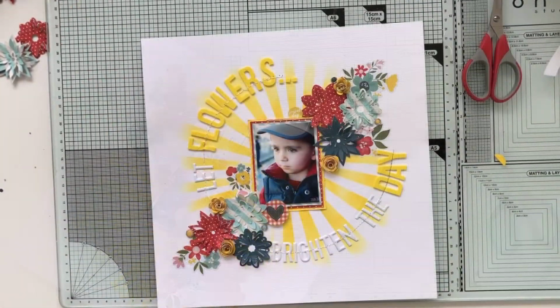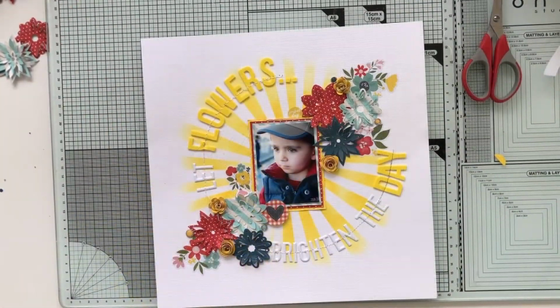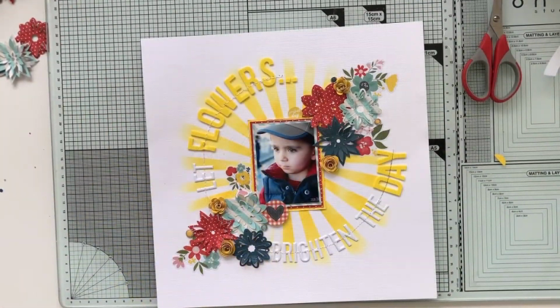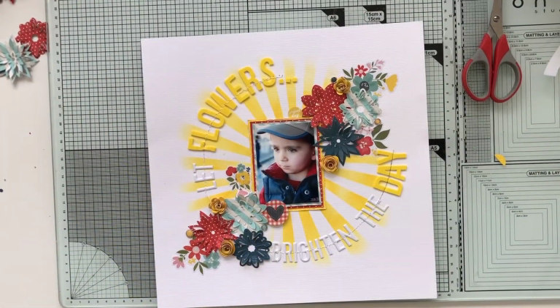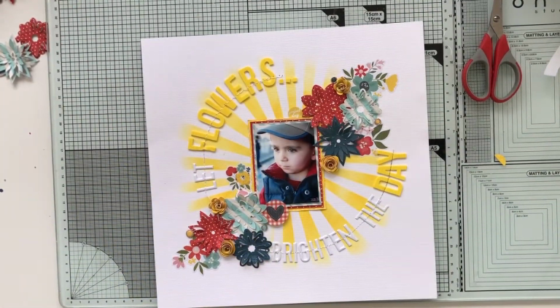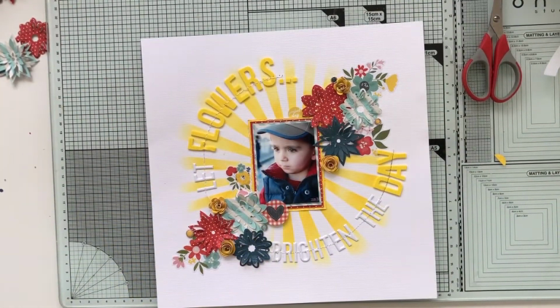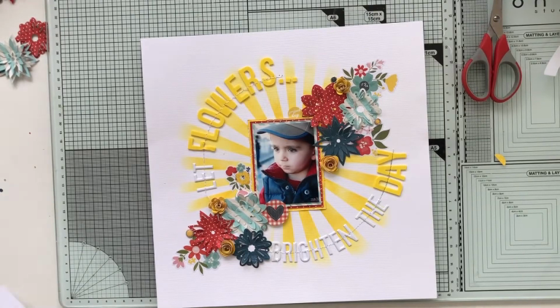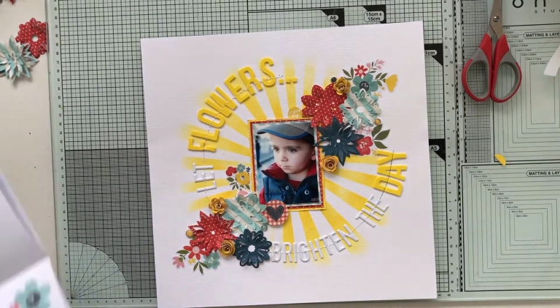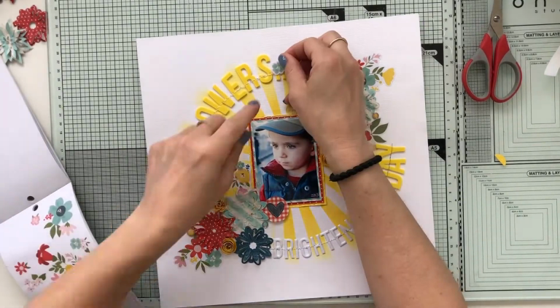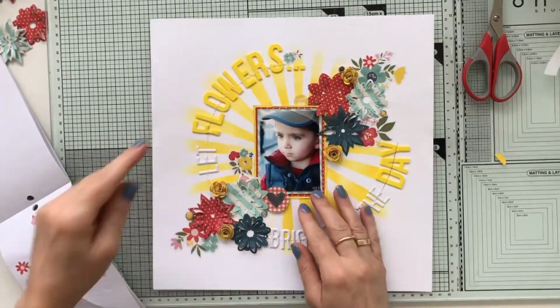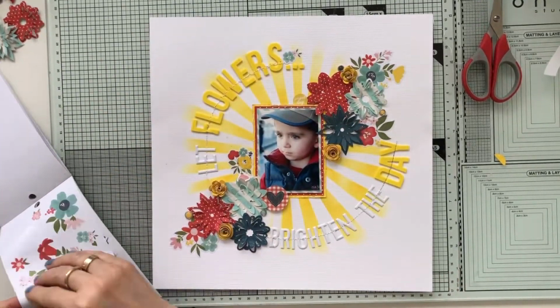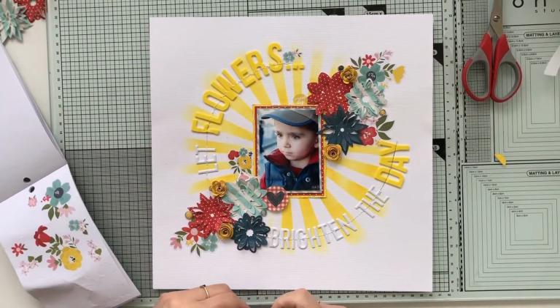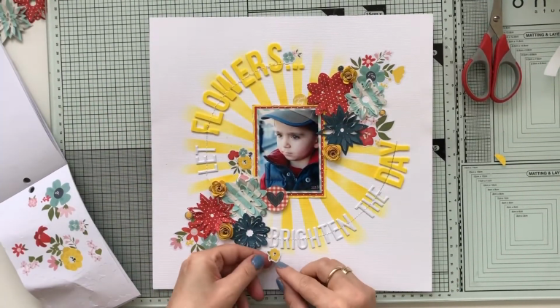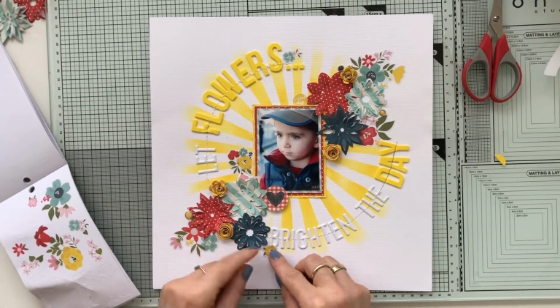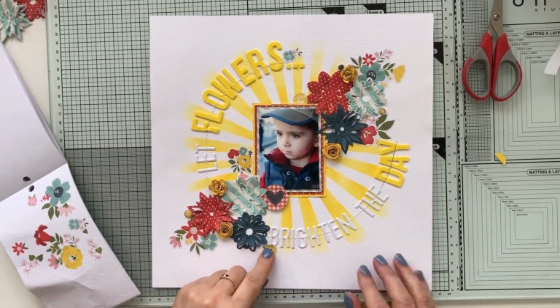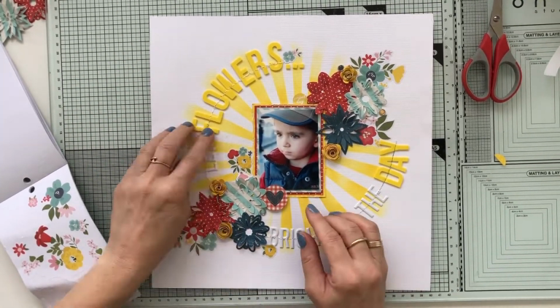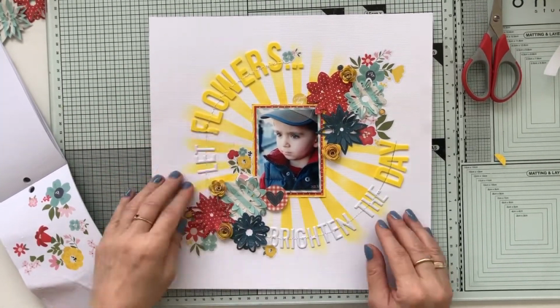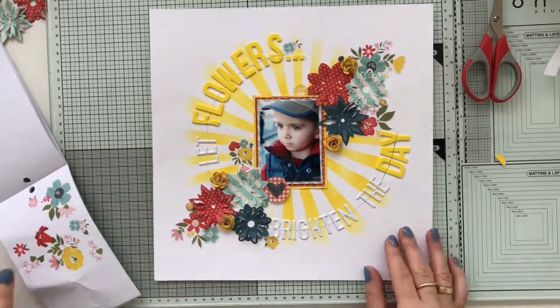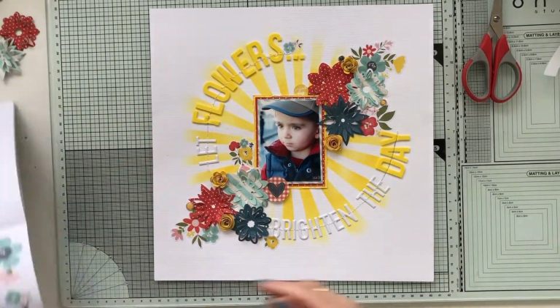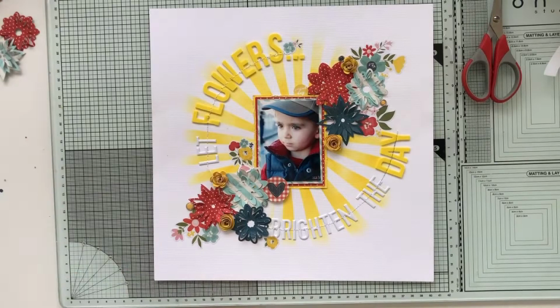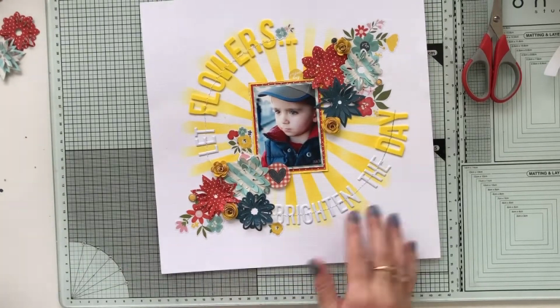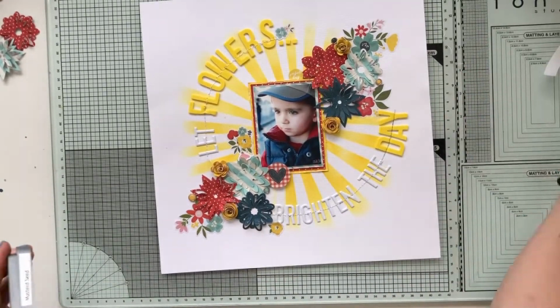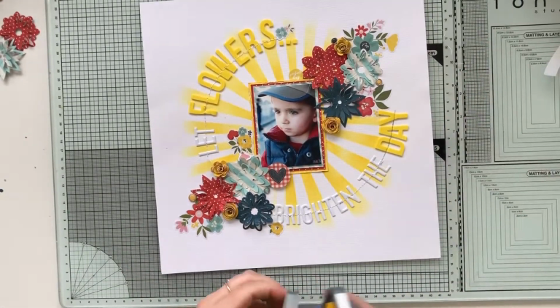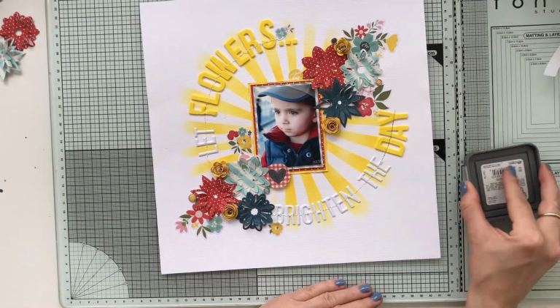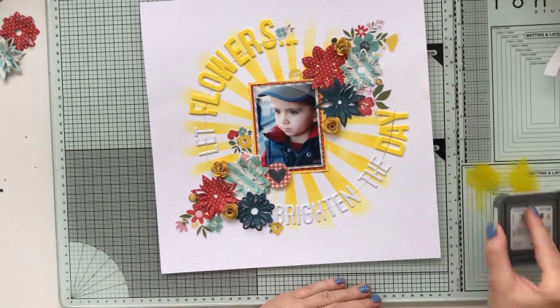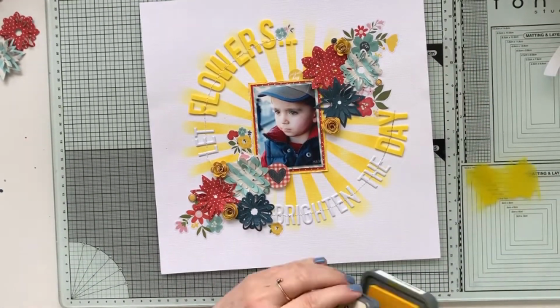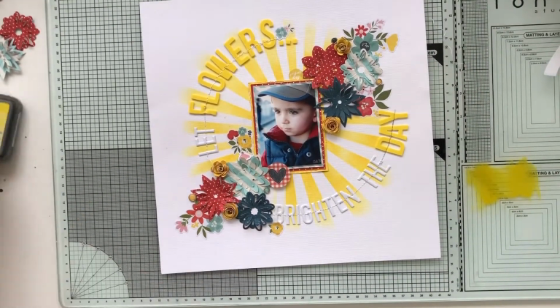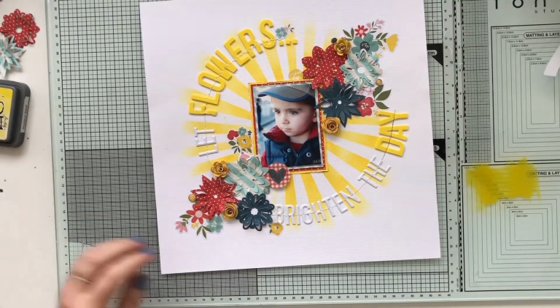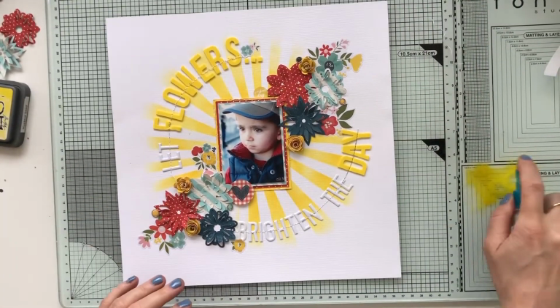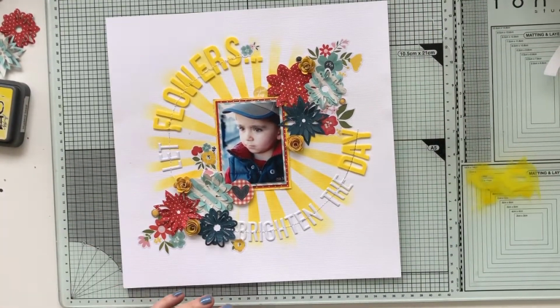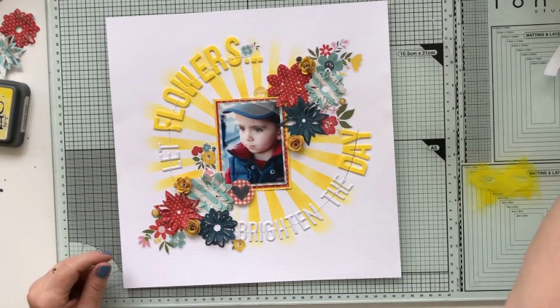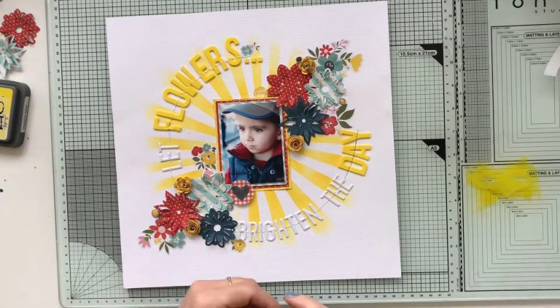I did it by hand using my machine, simply turning that wheel around and stitching that way. But it worked out, so I'm happy.